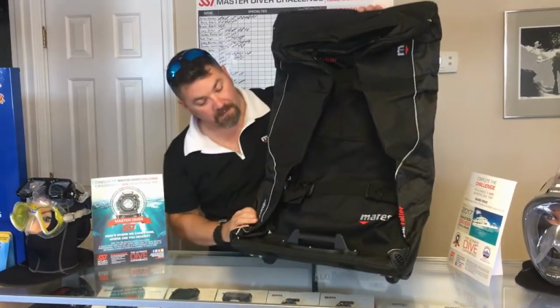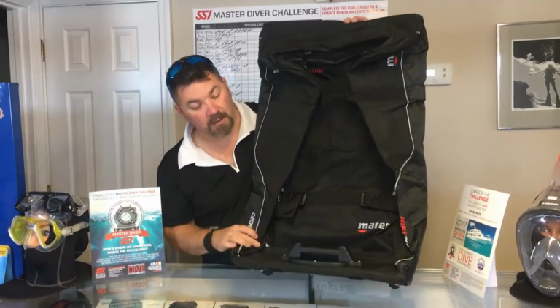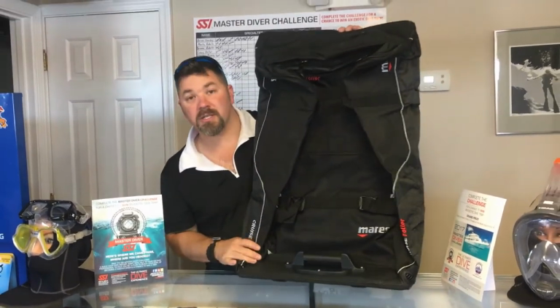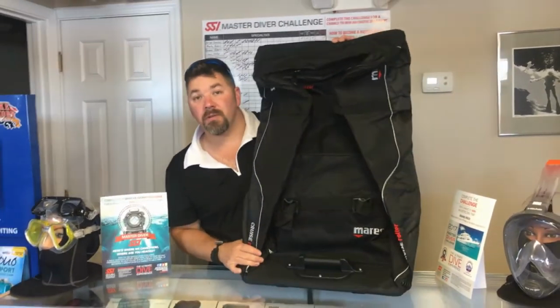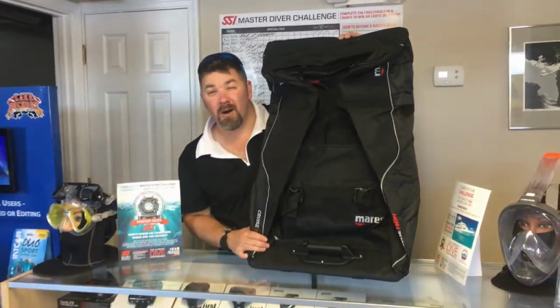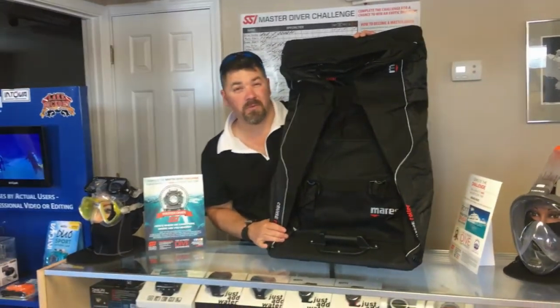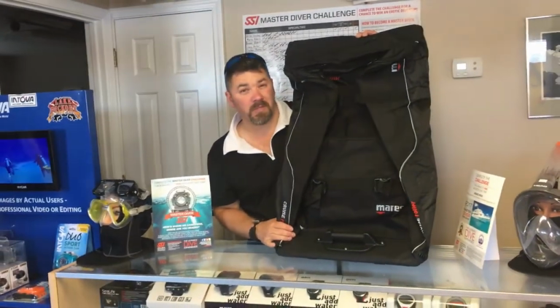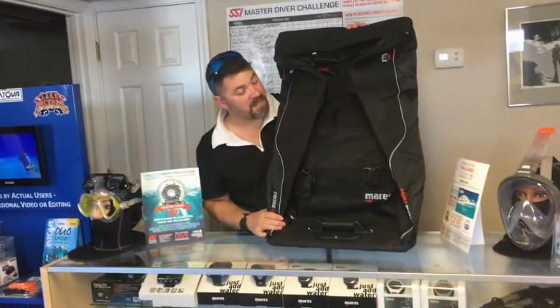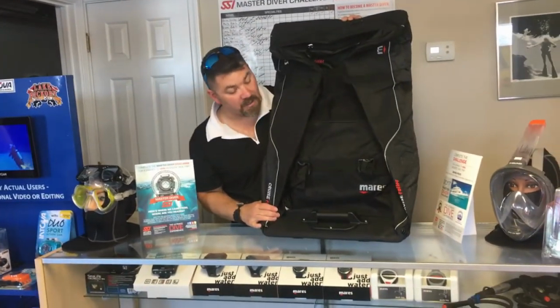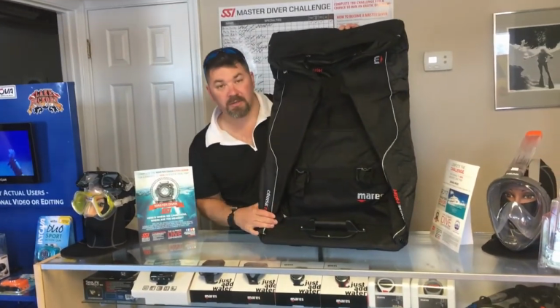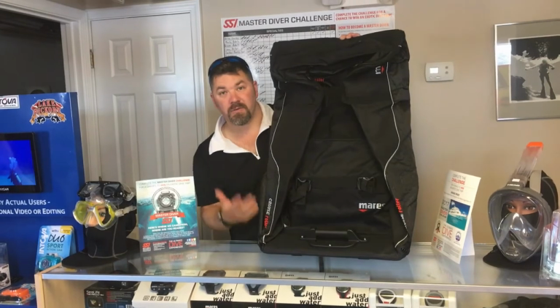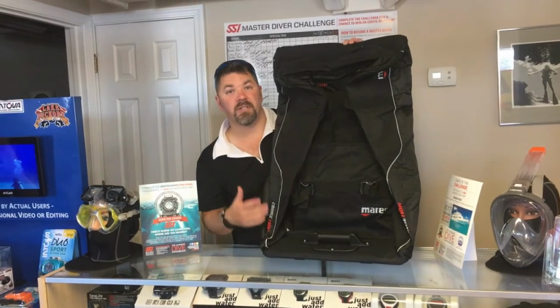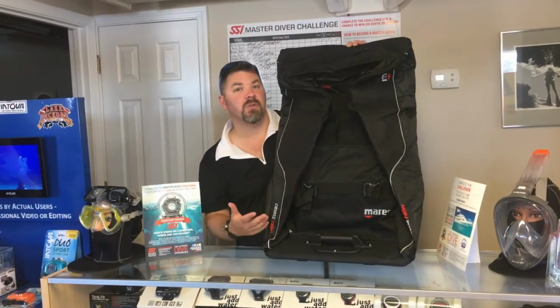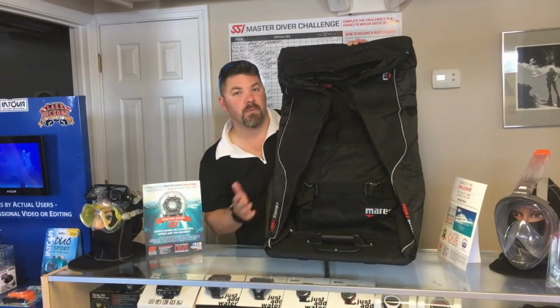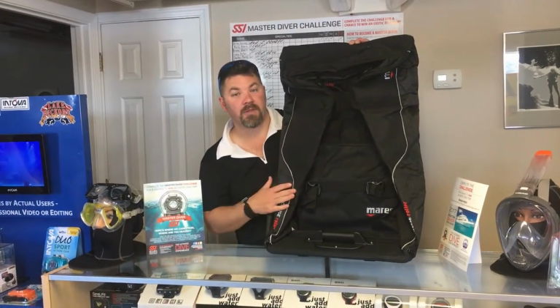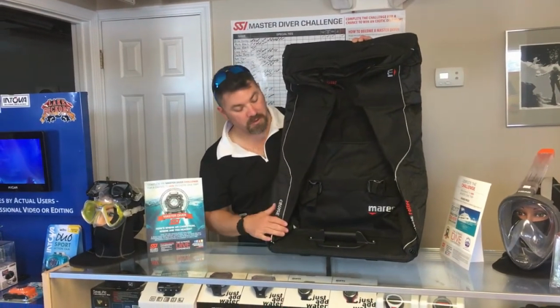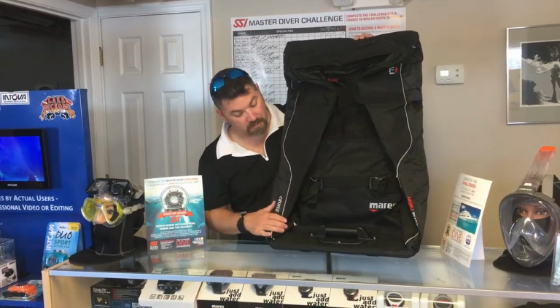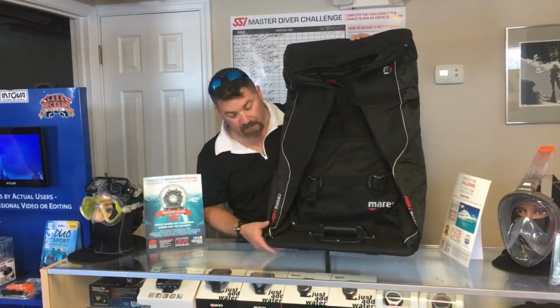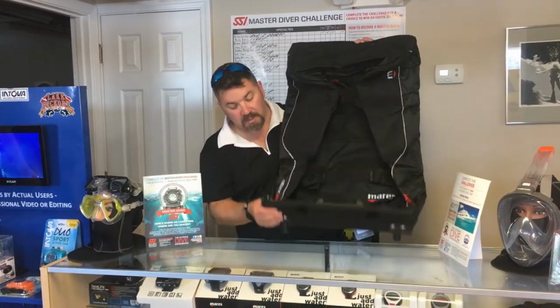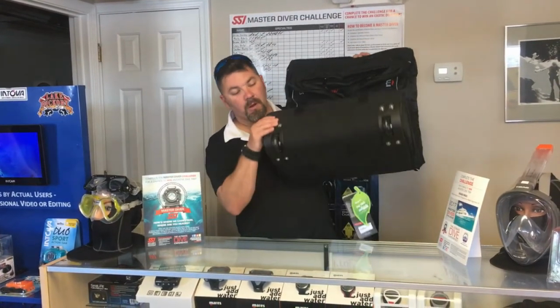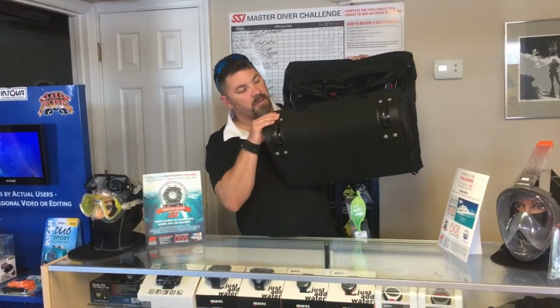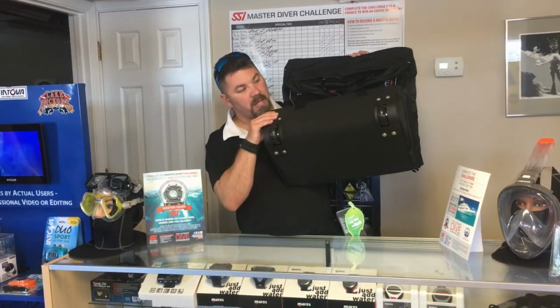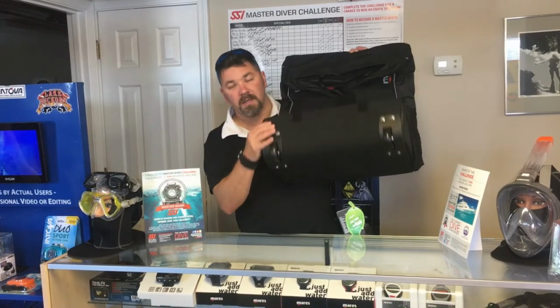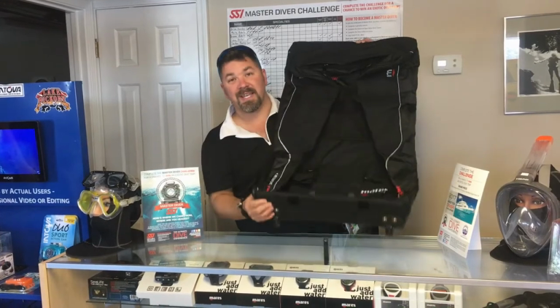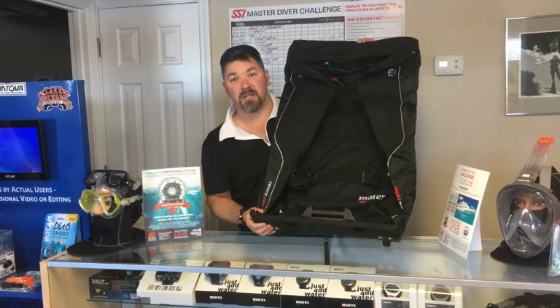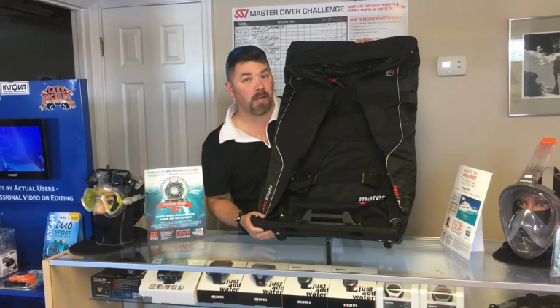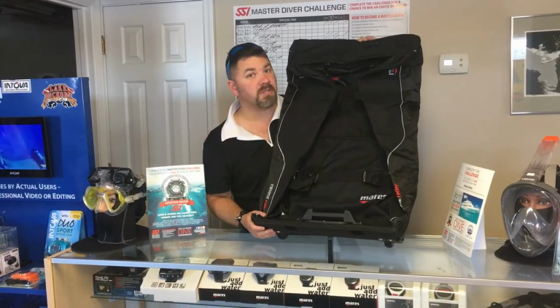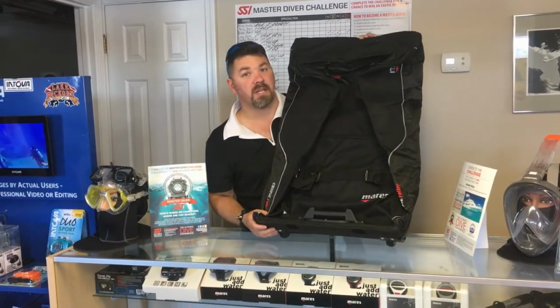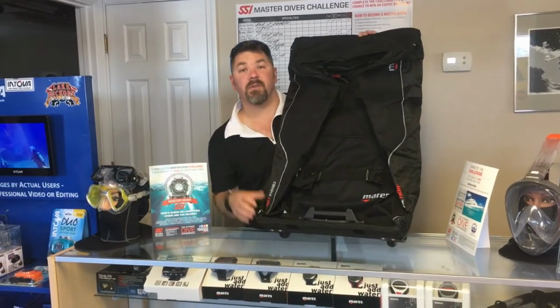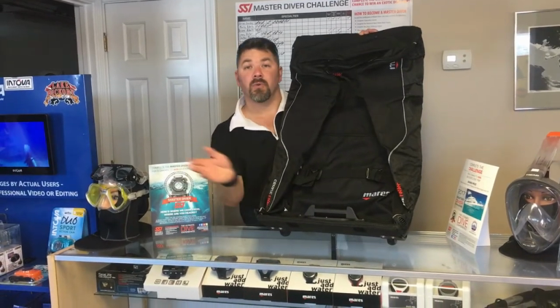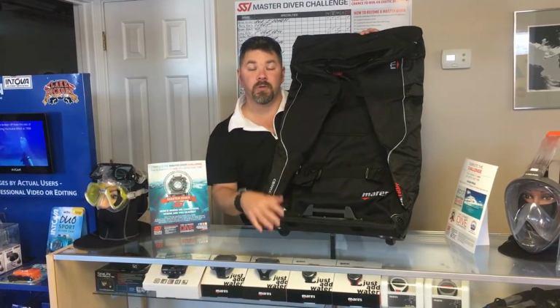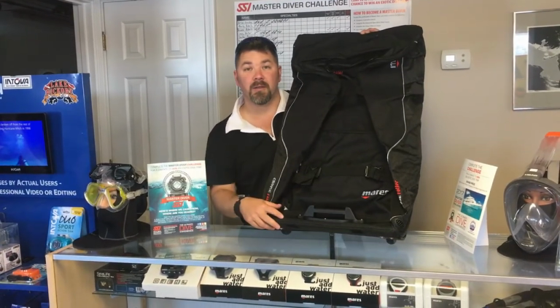The bag itself will actually unroll, and as you can tell the bag itself is very large. You can fit almost two complete sets of dive gear in here, so if you're traveling and you just want to take one bag with you, it works great as well.